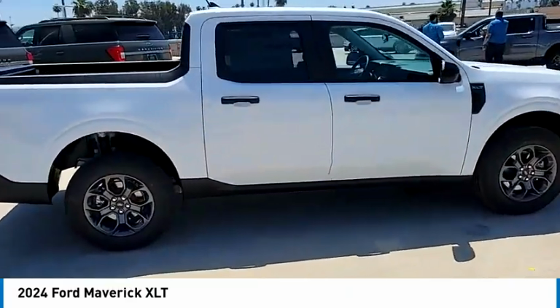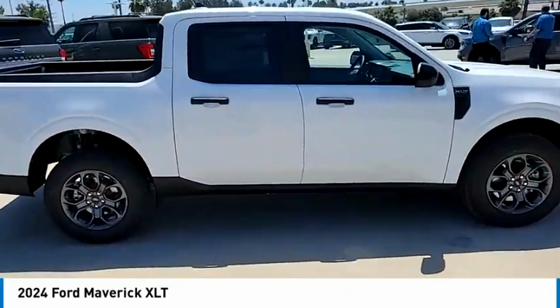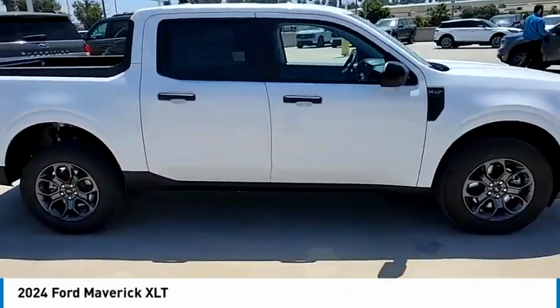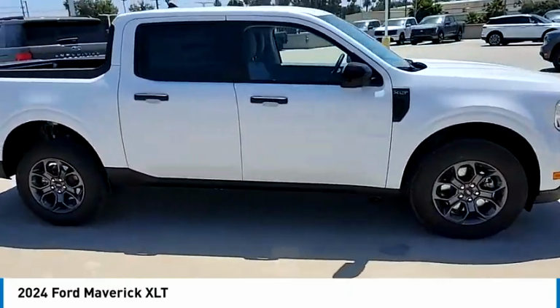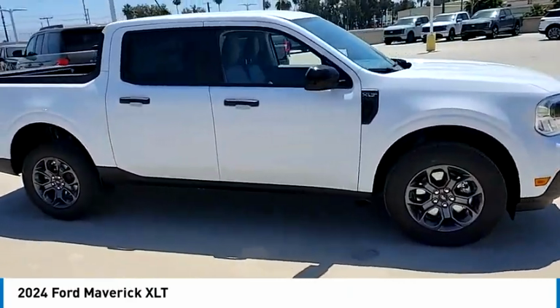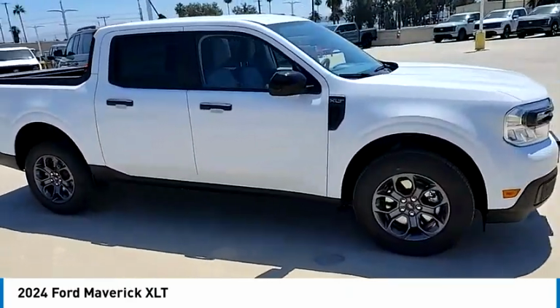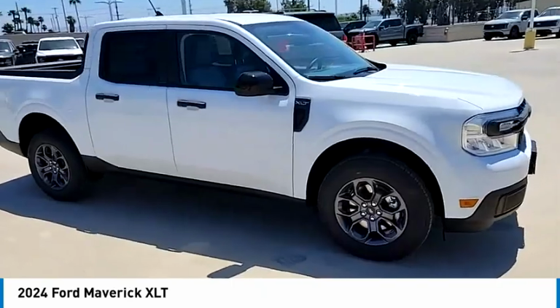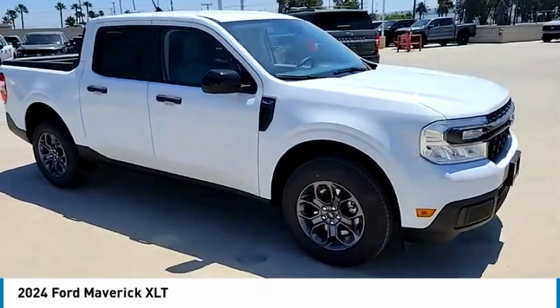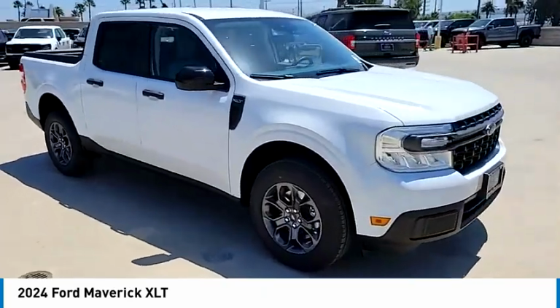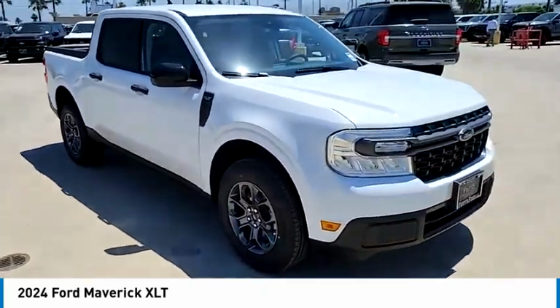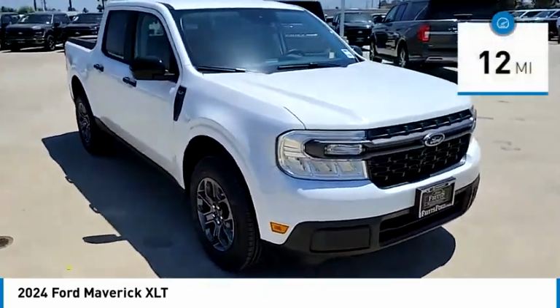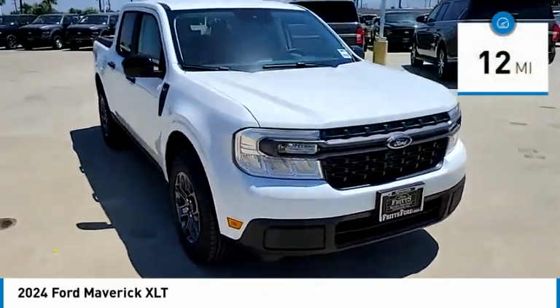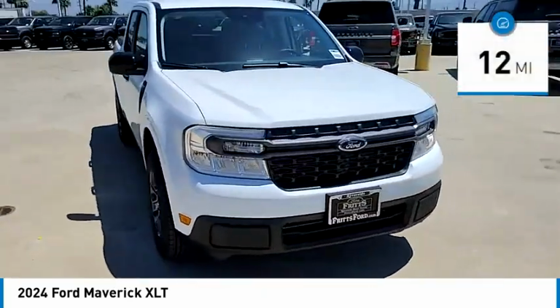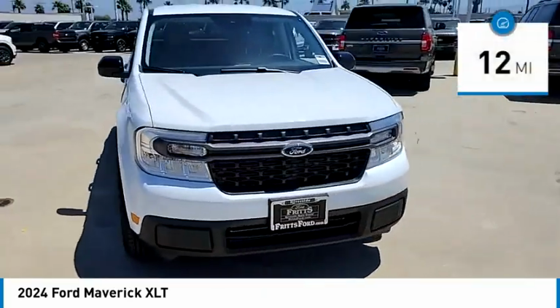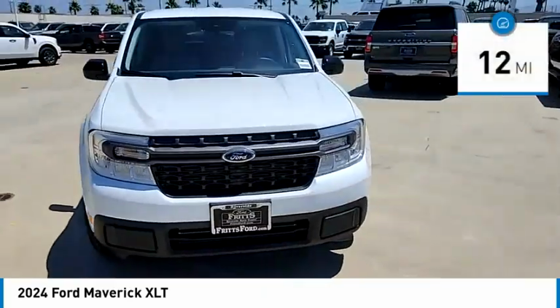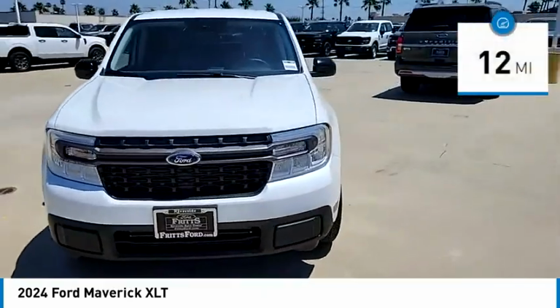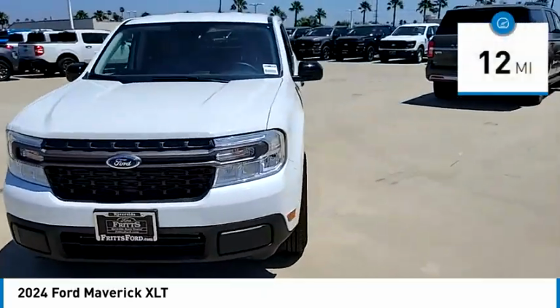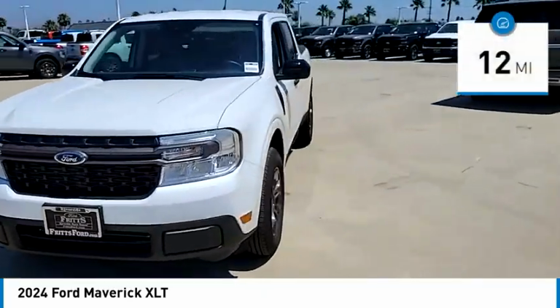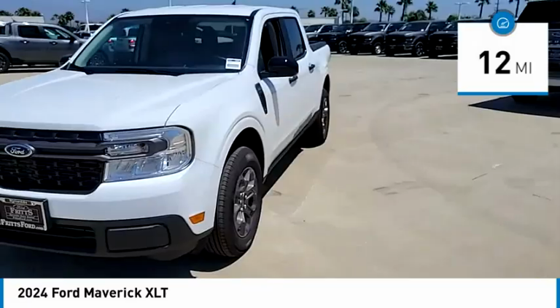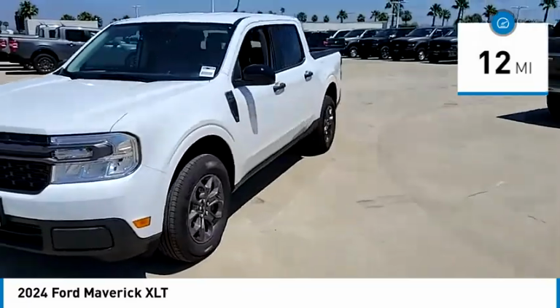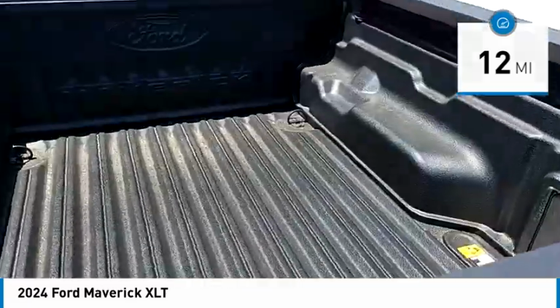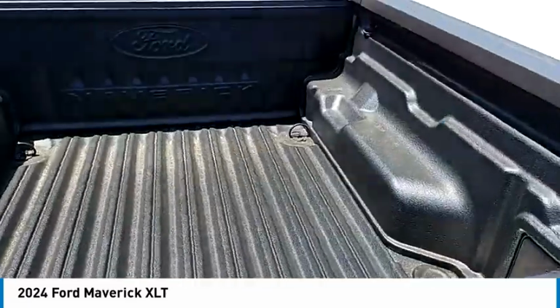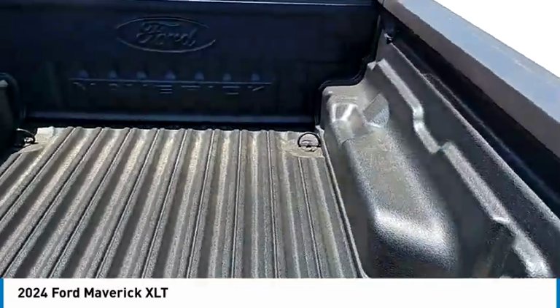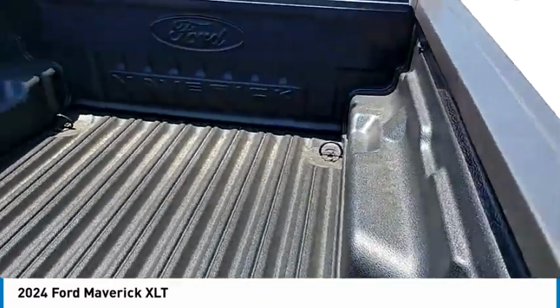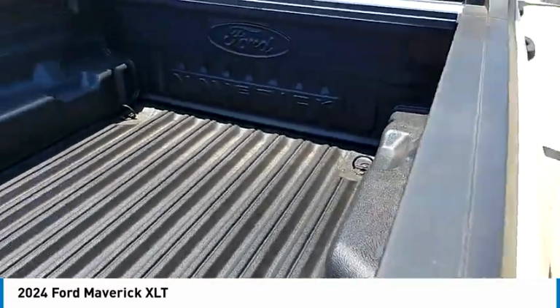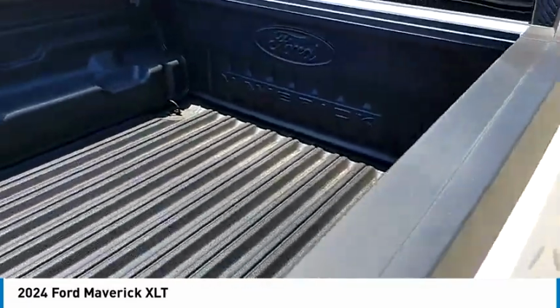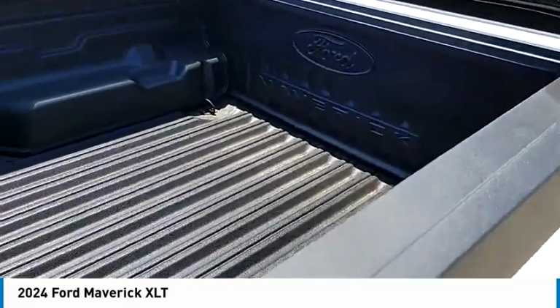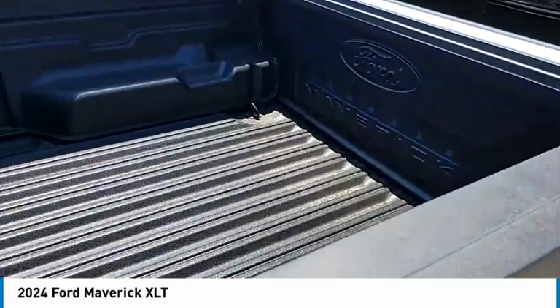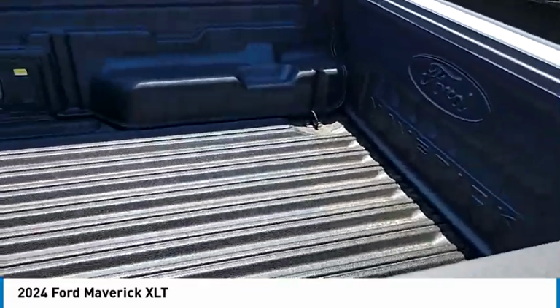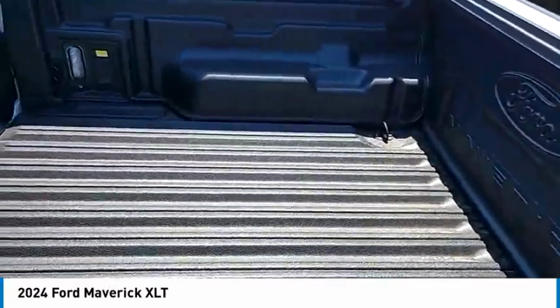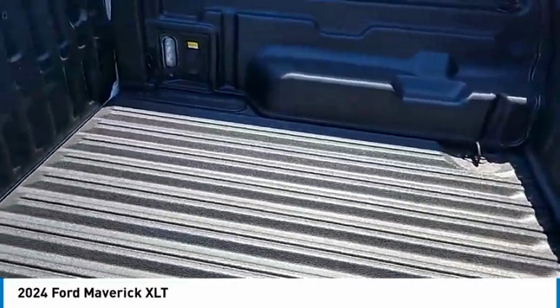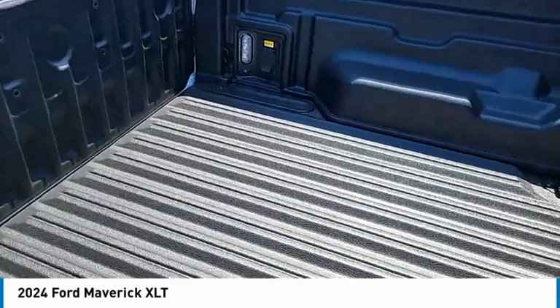Its trim package includes a distinct hood and spacious interior. This vehicle has less than 100 miles, offering reliability and good looks at a great price. Come in and take a test drive today.